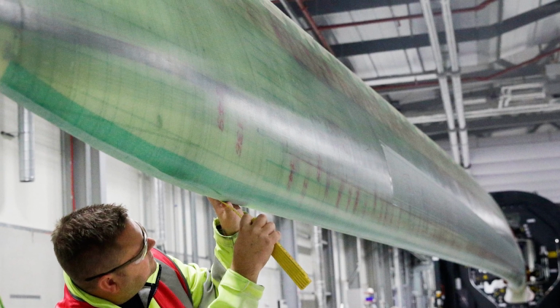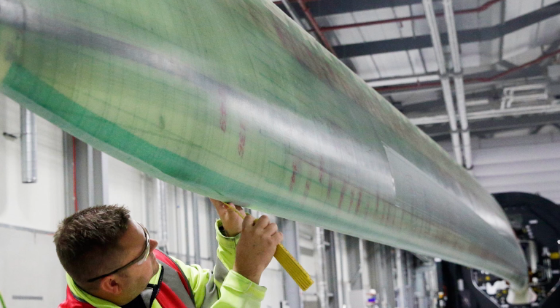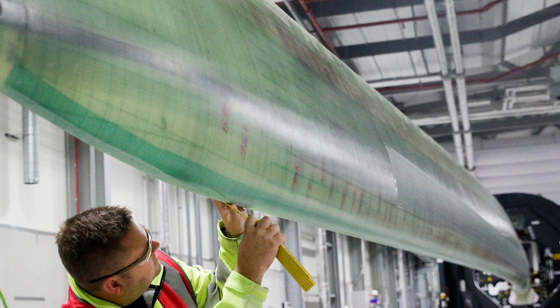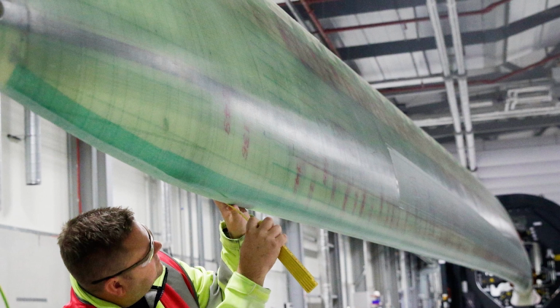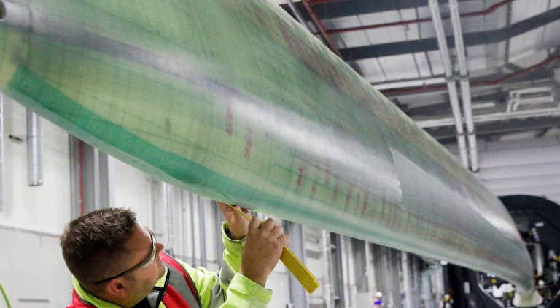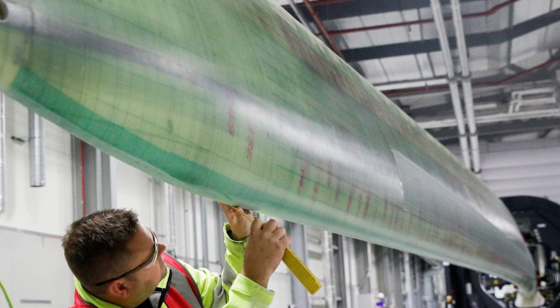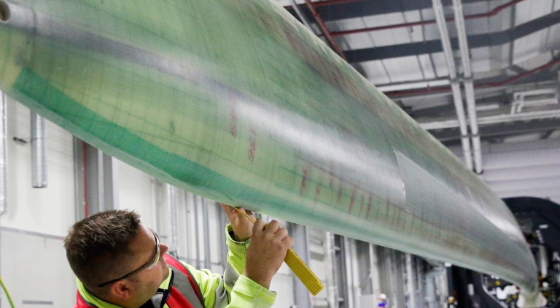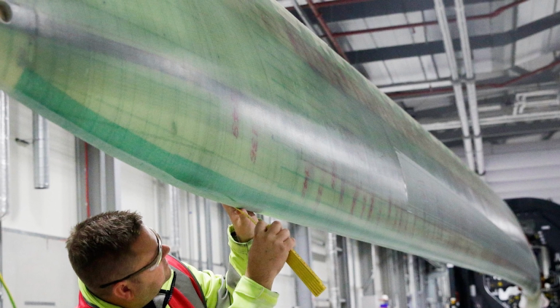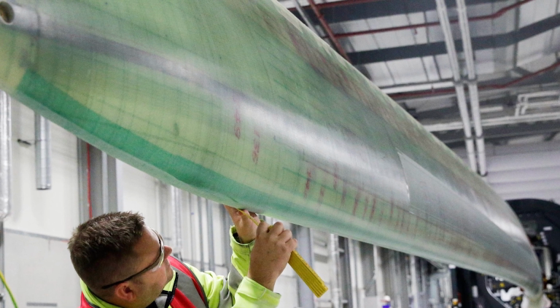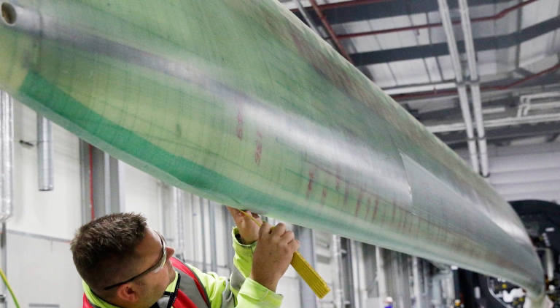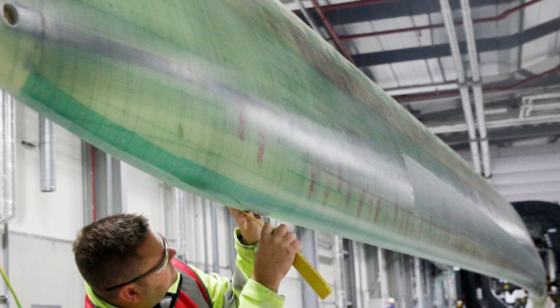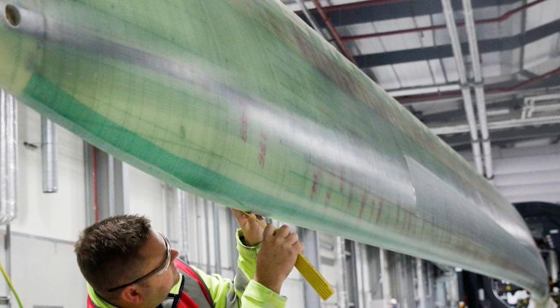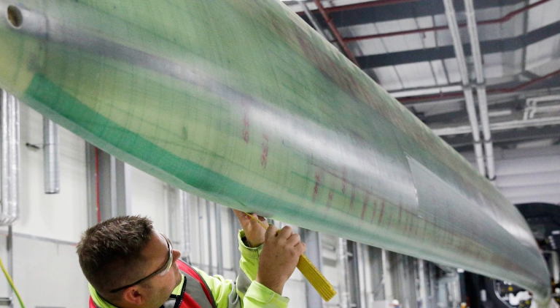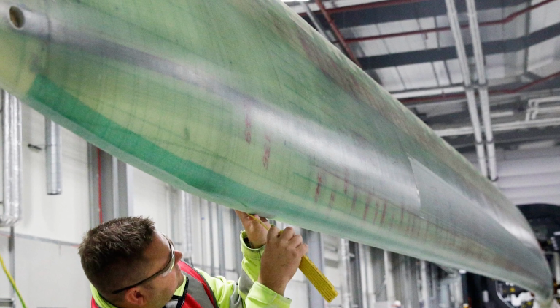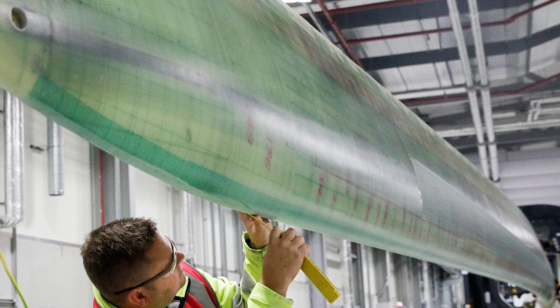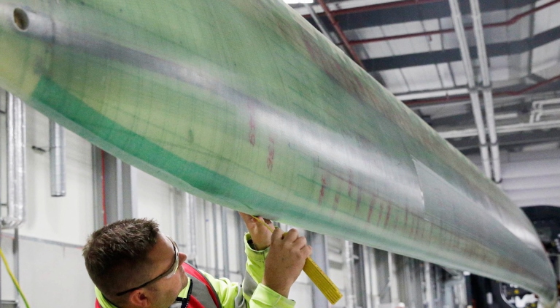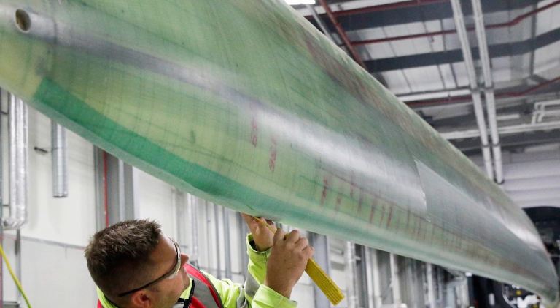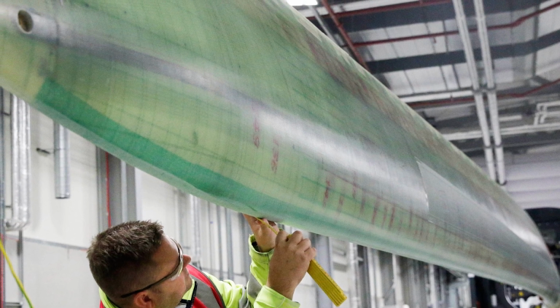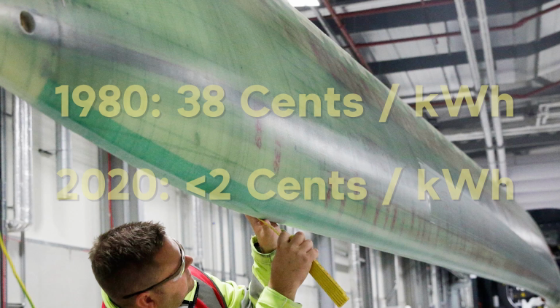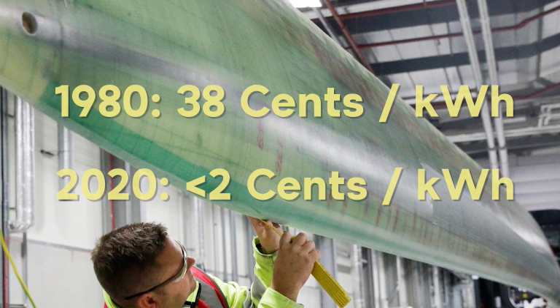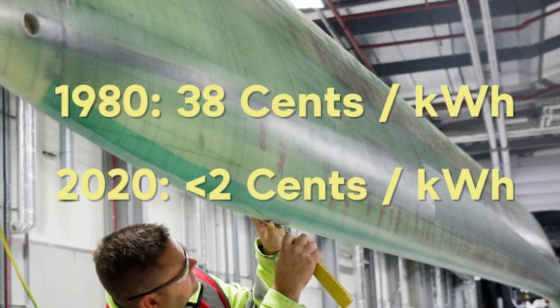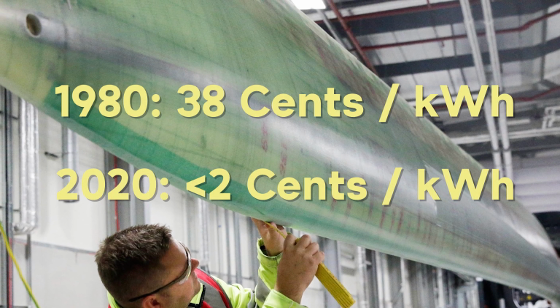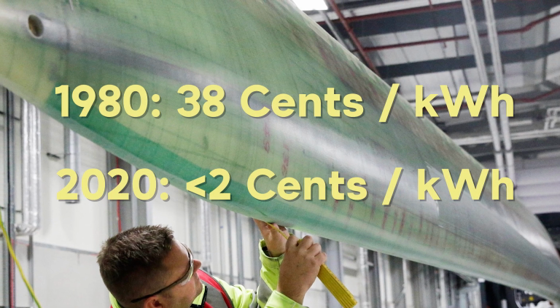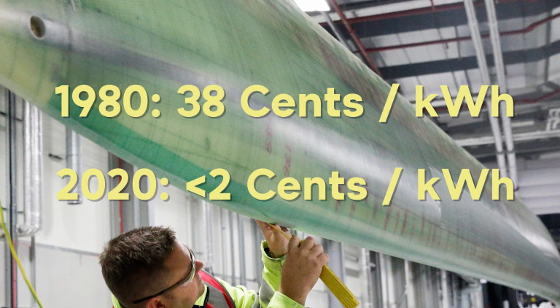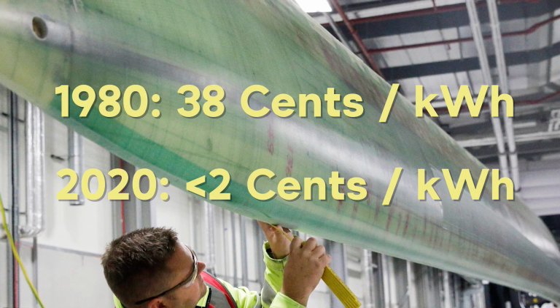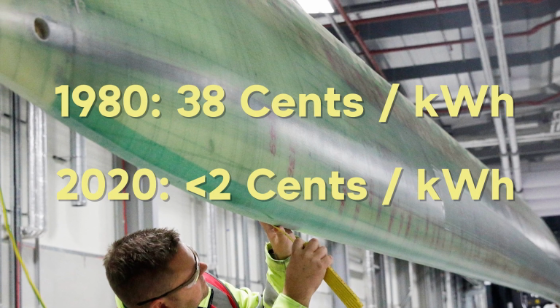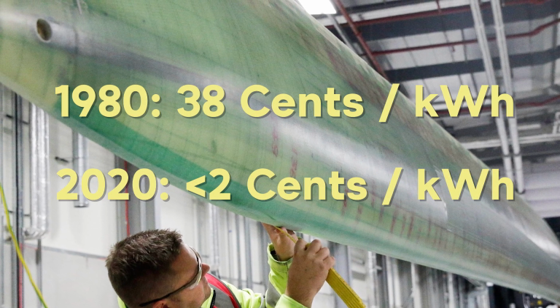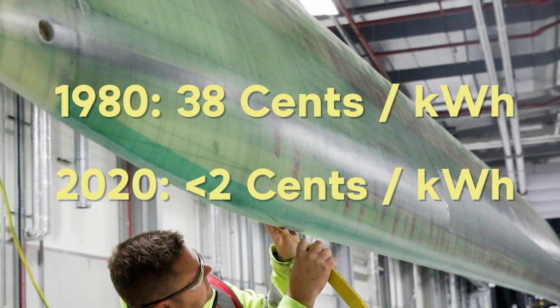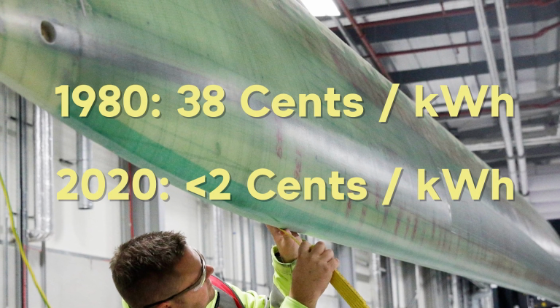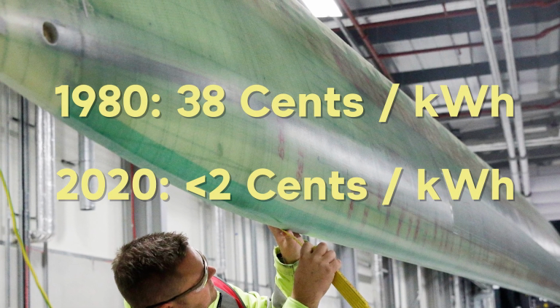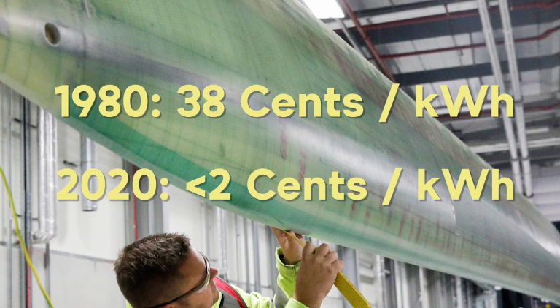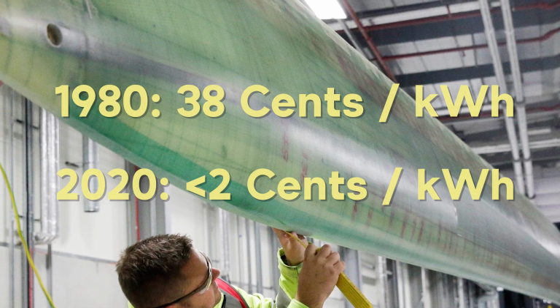These larger turbines have led to a substantial drop in cost over the past 40 years. The cost of wind power was 38 cents per kilowatt hour in 1980. Today it's less than 2 cents.